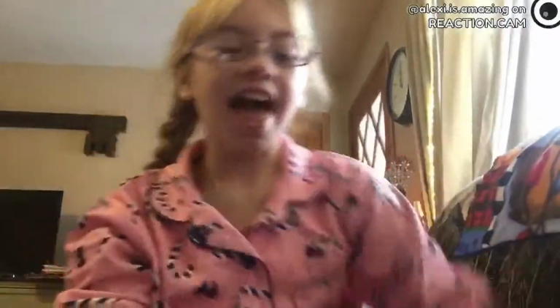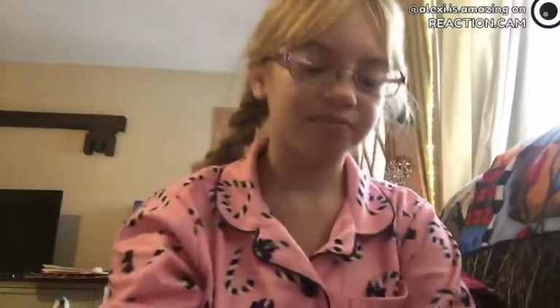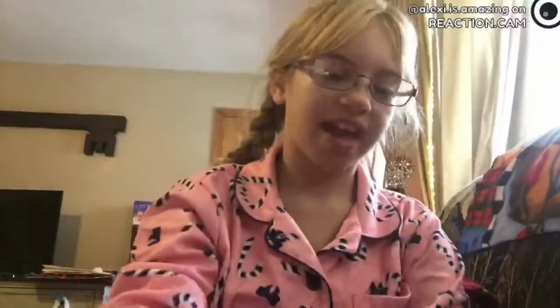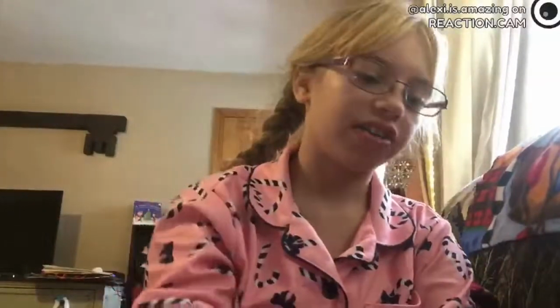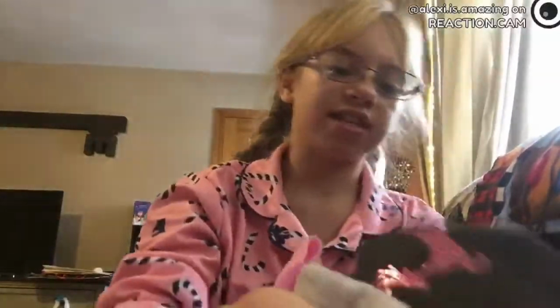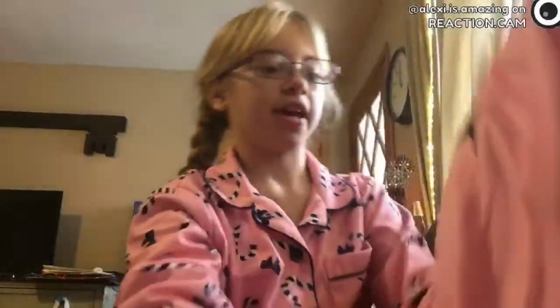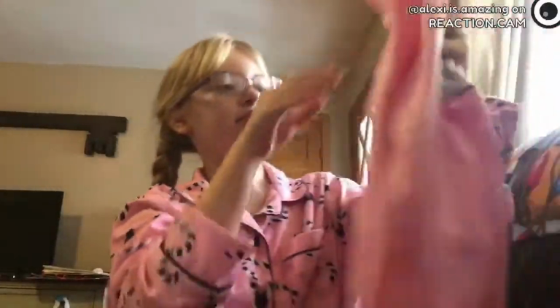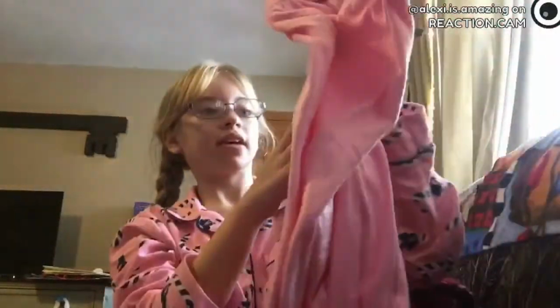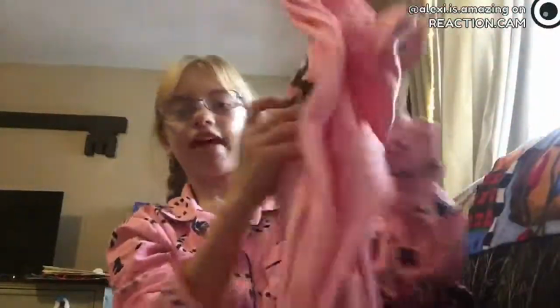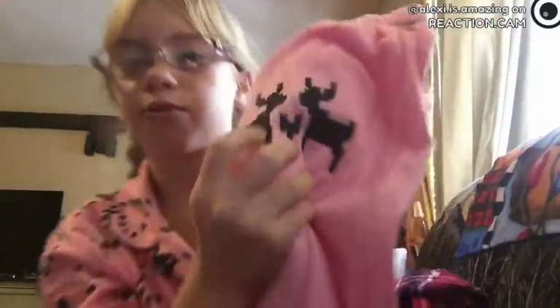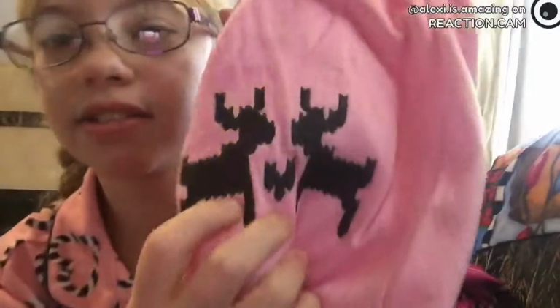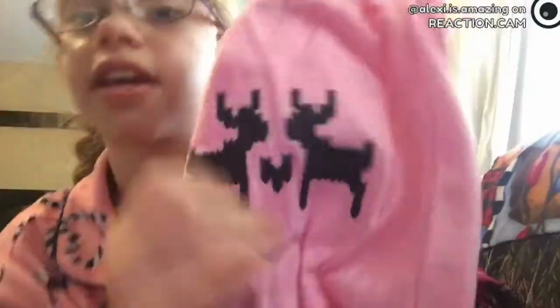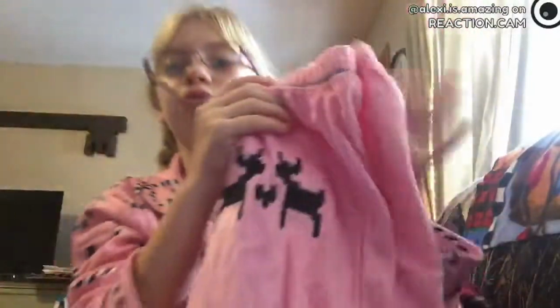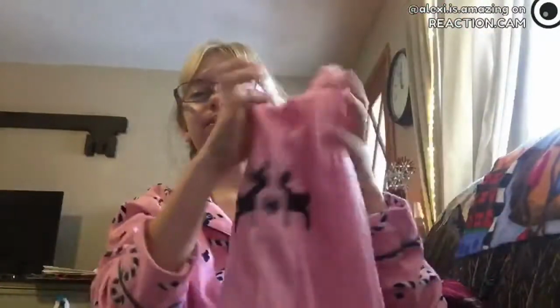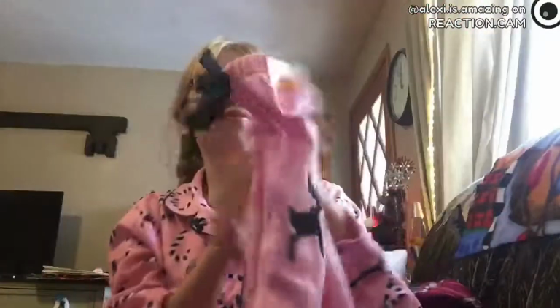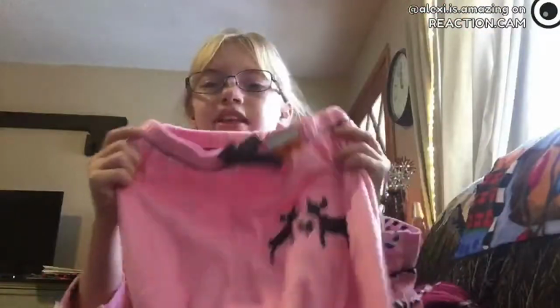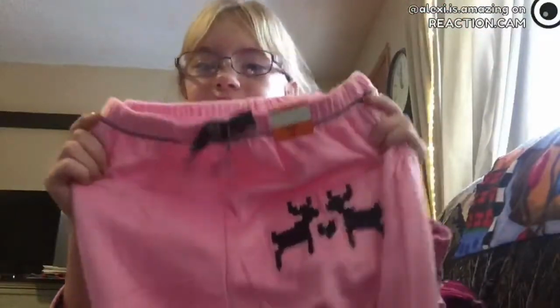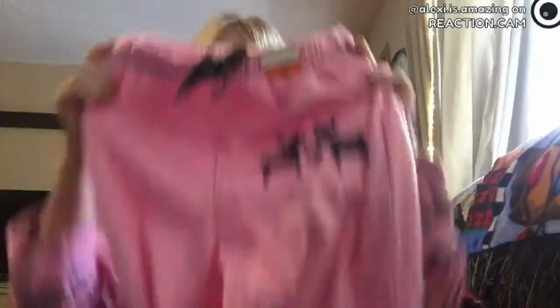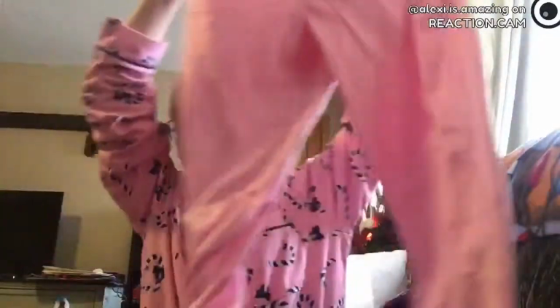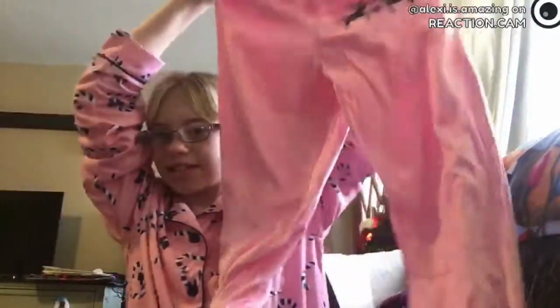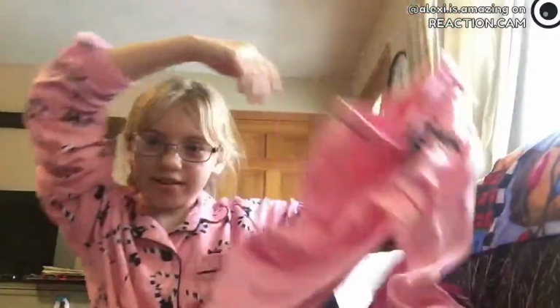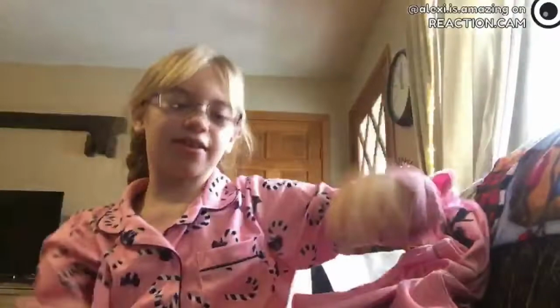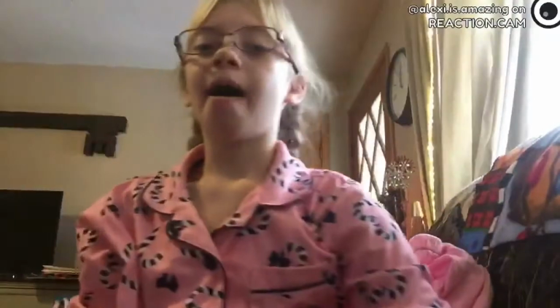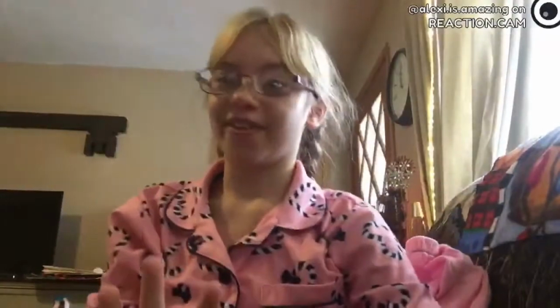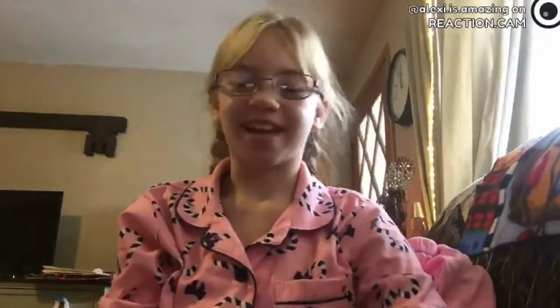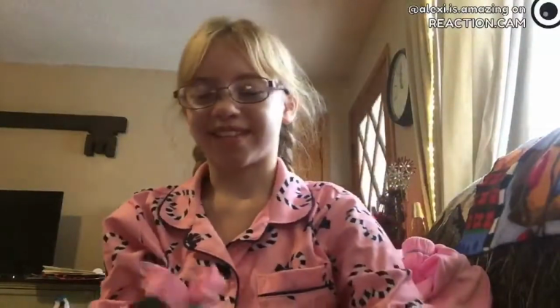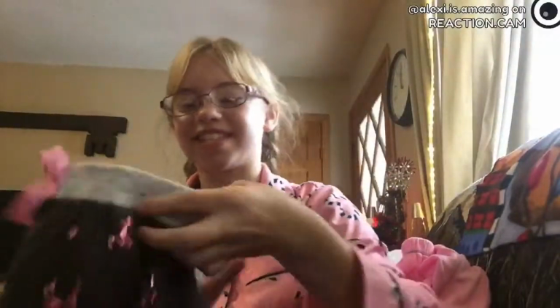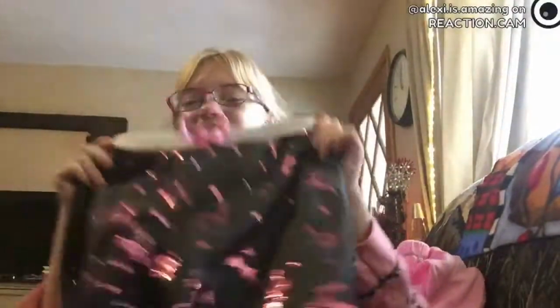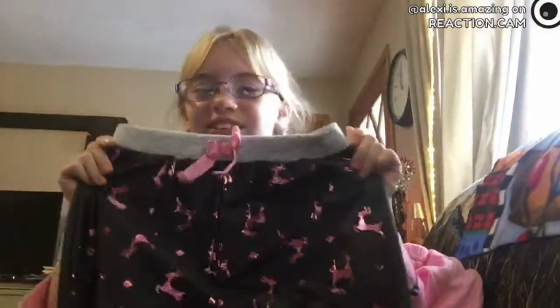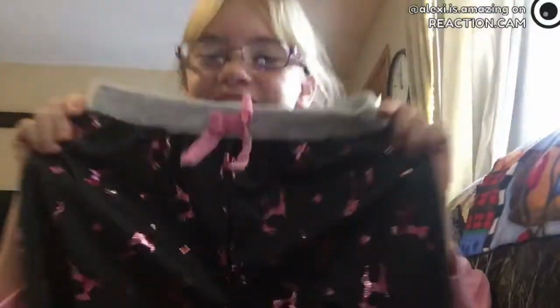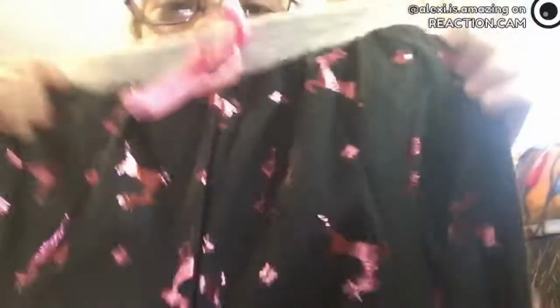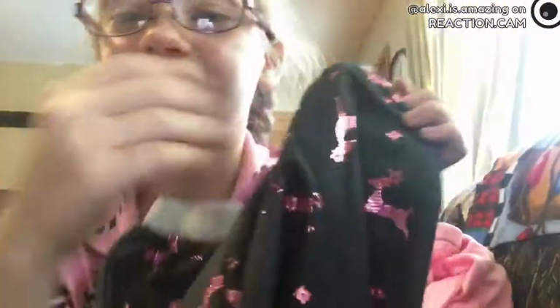And then I got these pants with reindeers — they're really cute and have a little bow on them. These are my favorite ones. I'm obsessed with these, they are so cute.